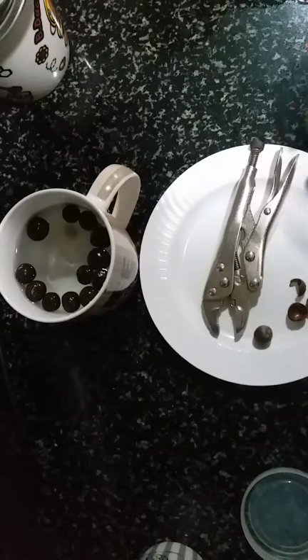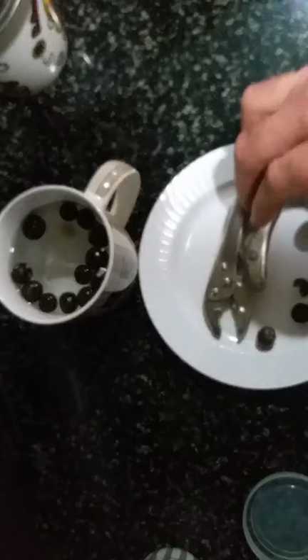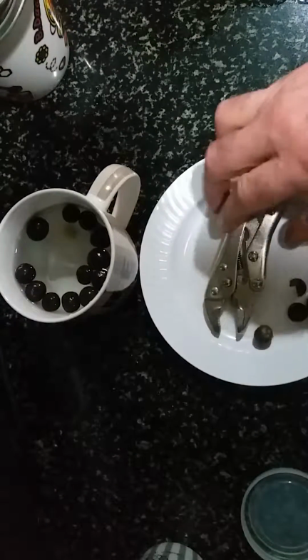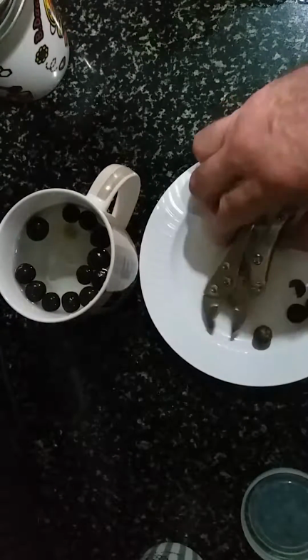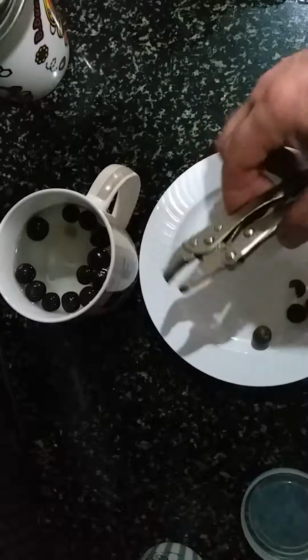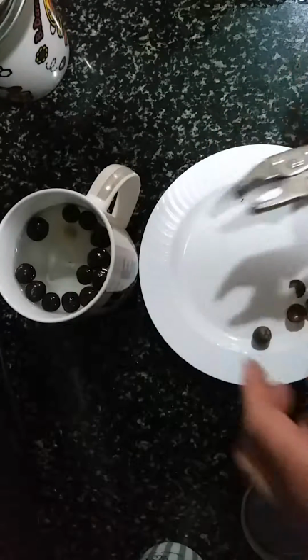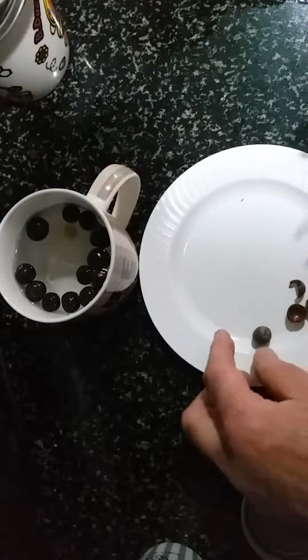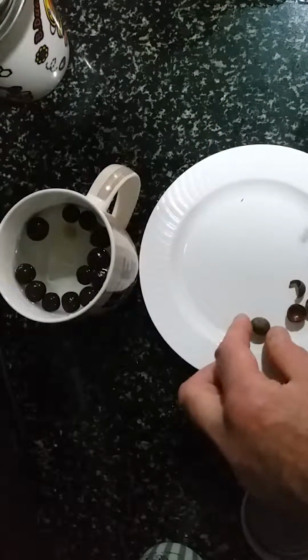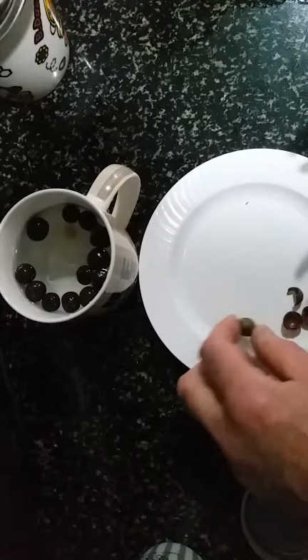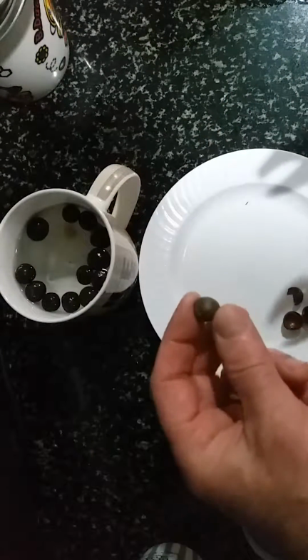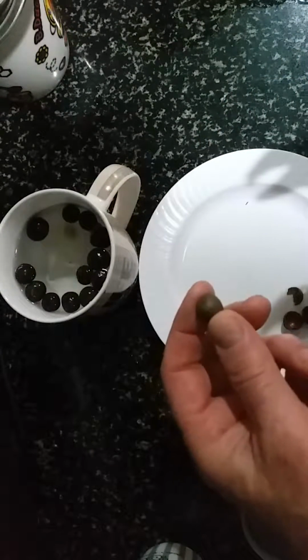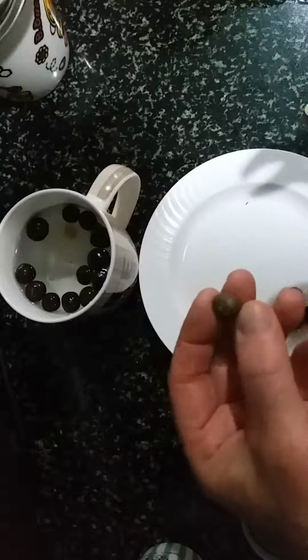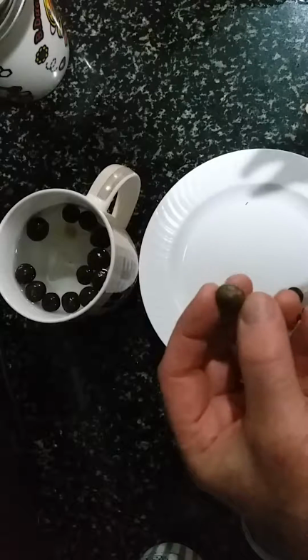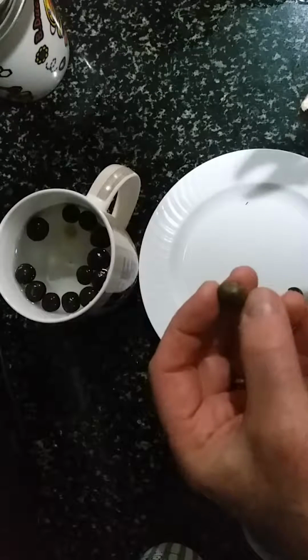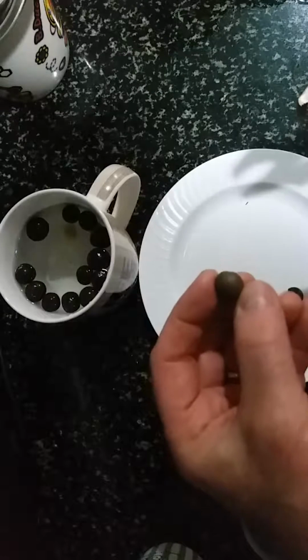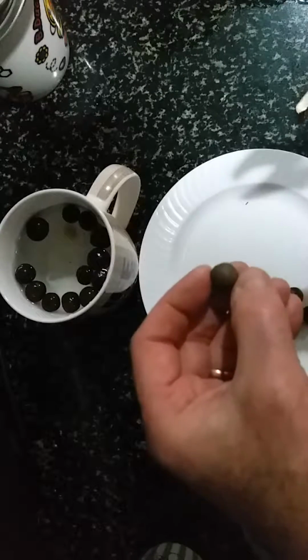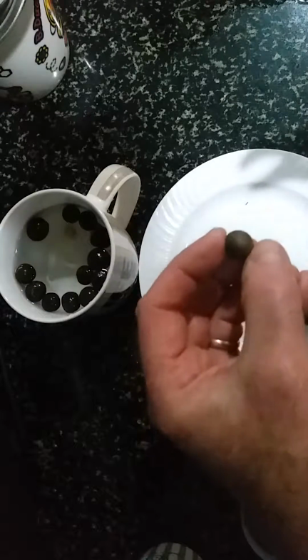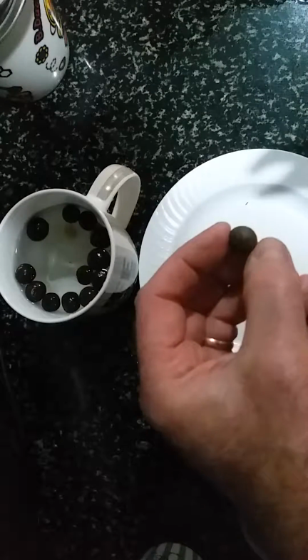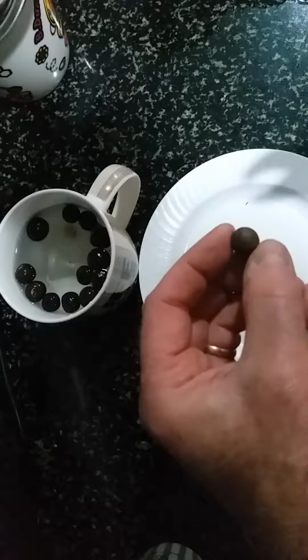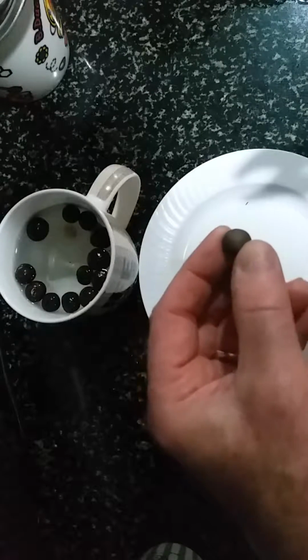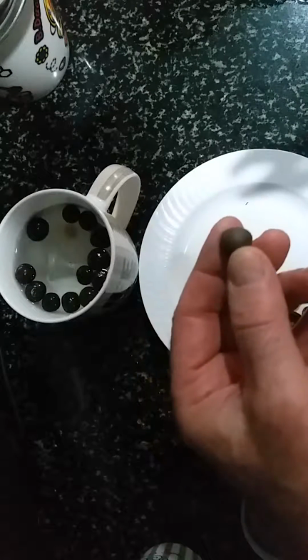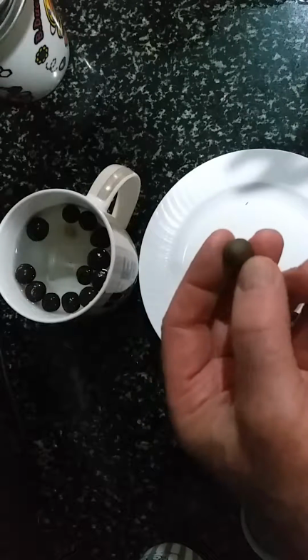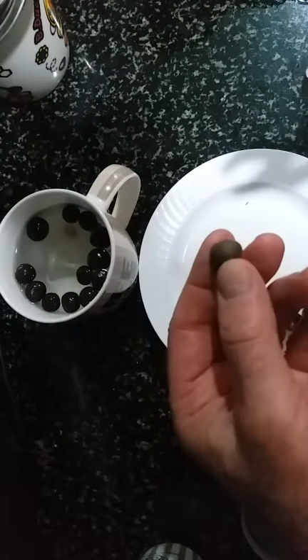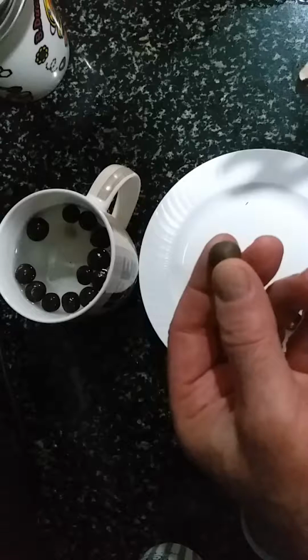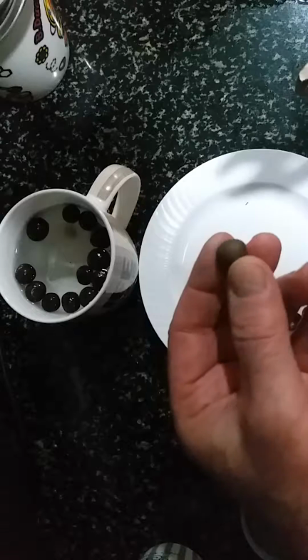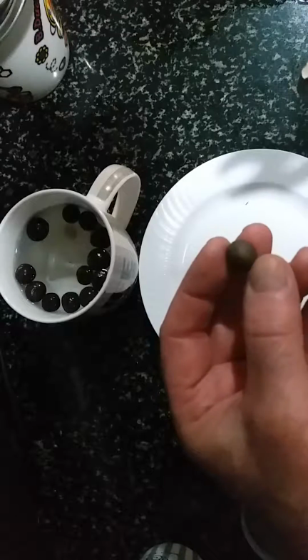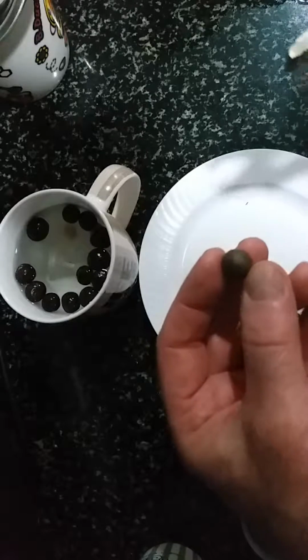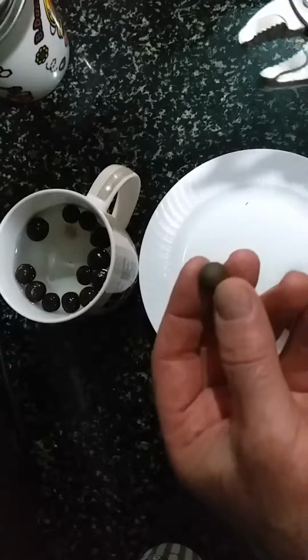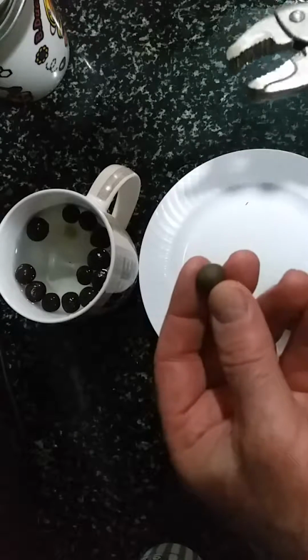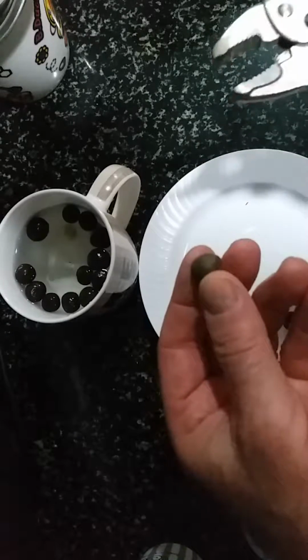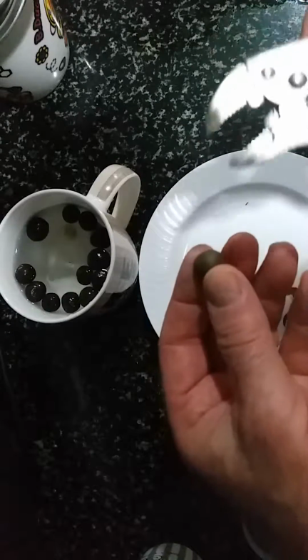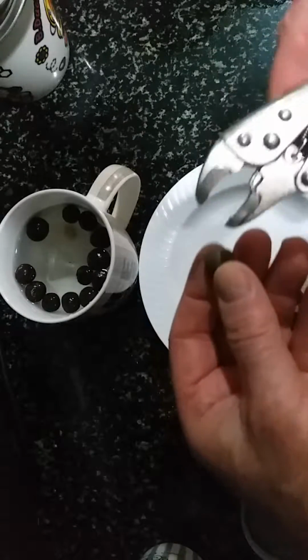All the instruction I see on the internet says to soak the tea tree seeds until they start to crack, and to throw away the ones that don't sink in the water.